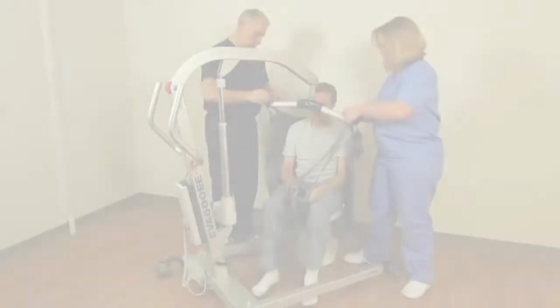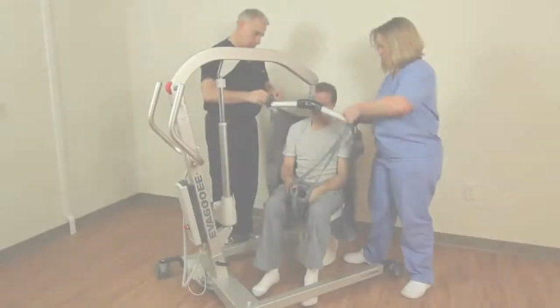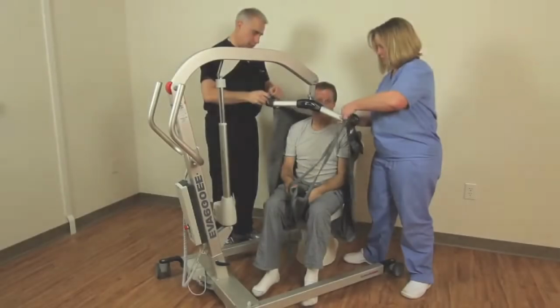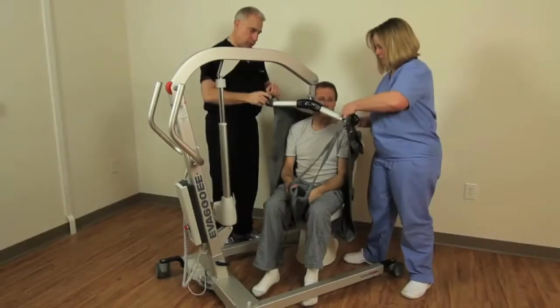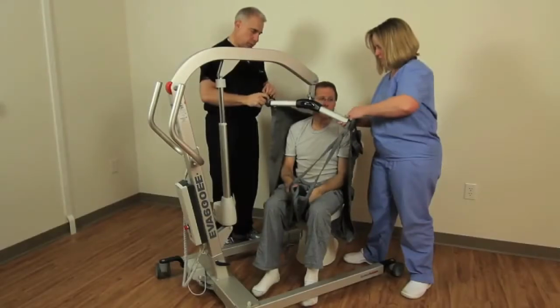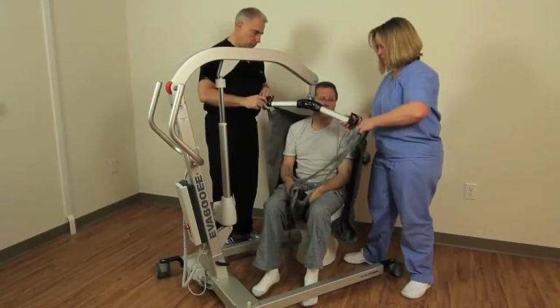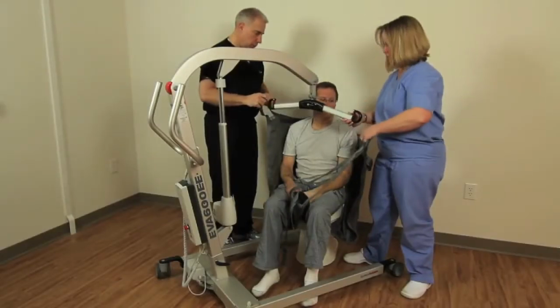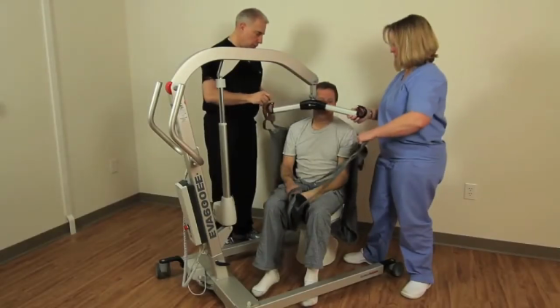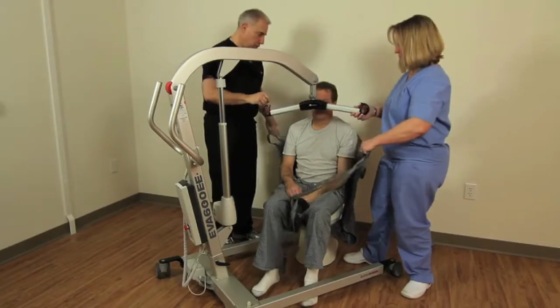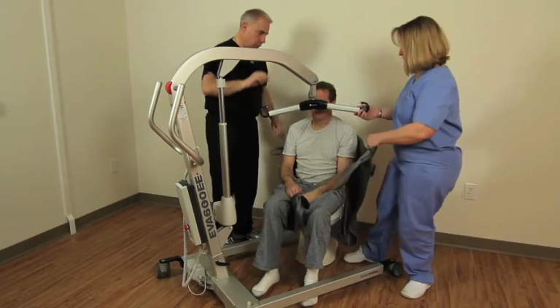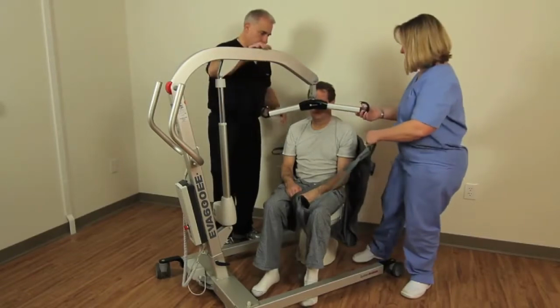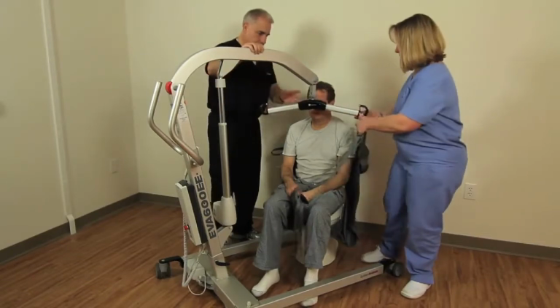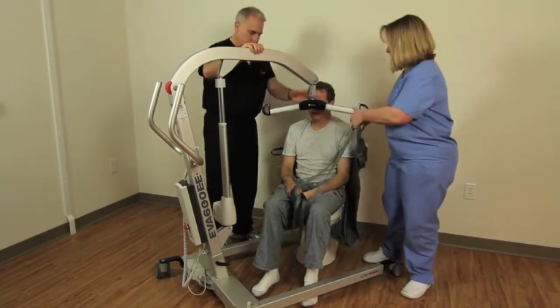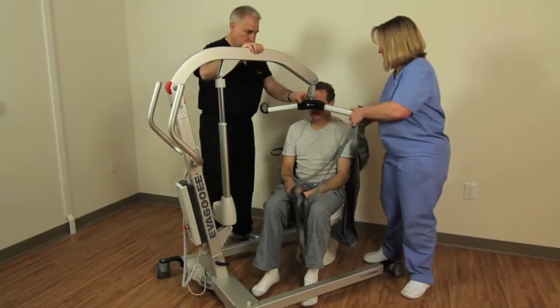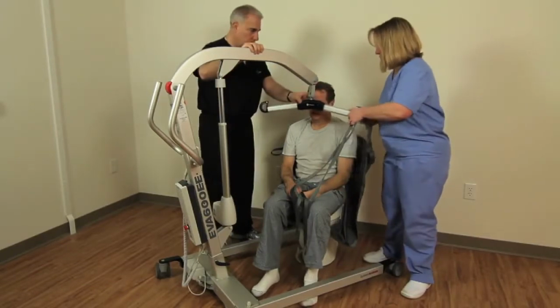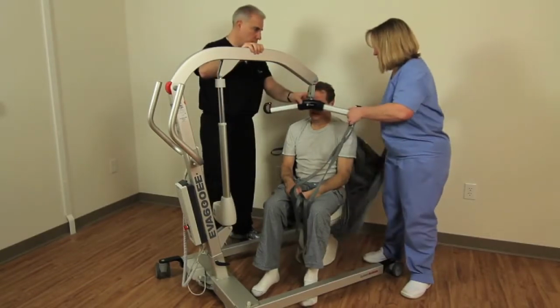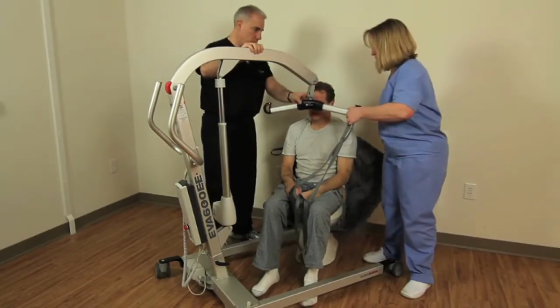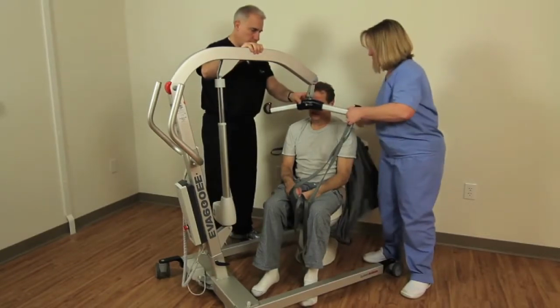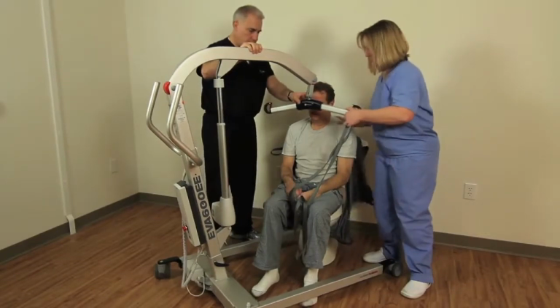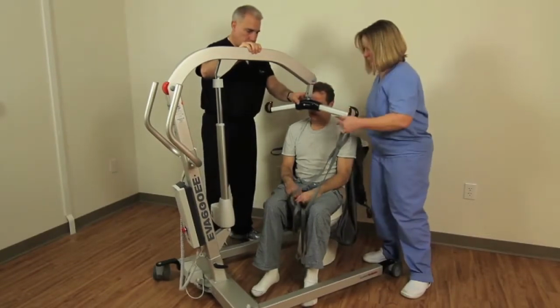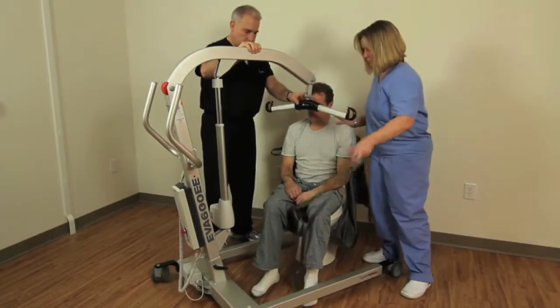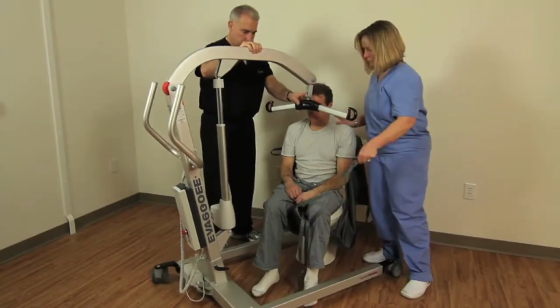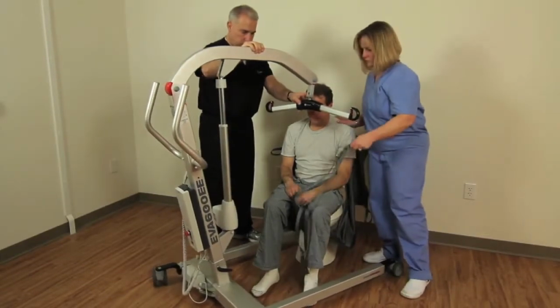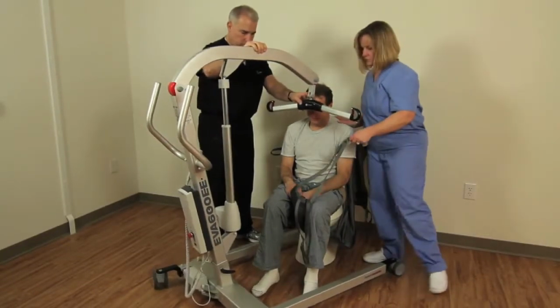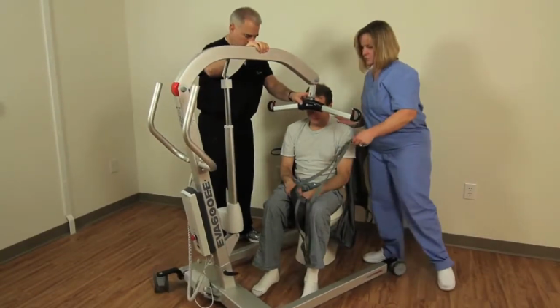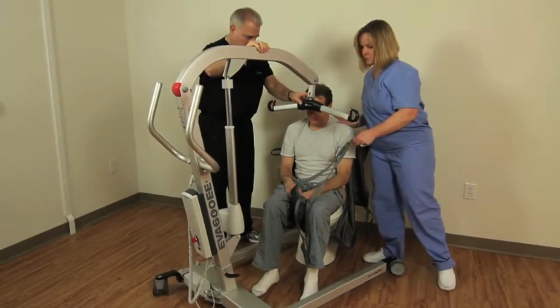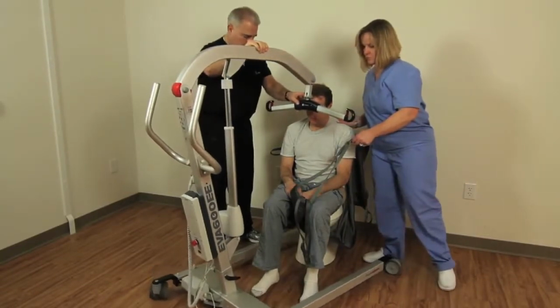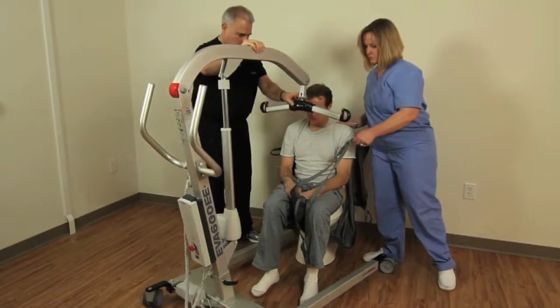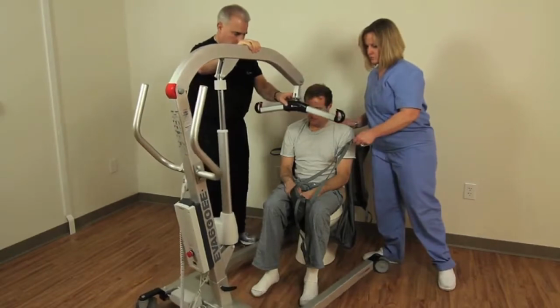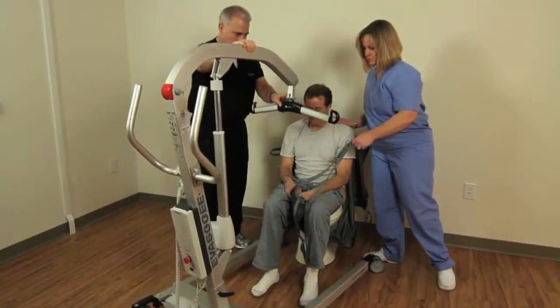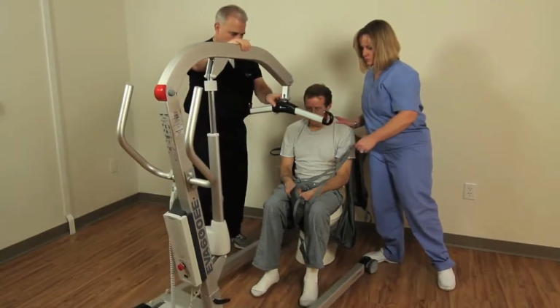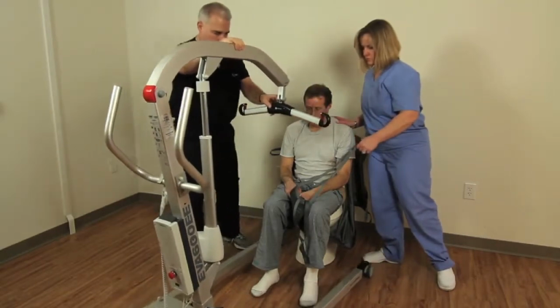Once the patient is lowered onto the toilet or commode, remove the sling loops individually from the sling bar. When all loops are free from the sling bar, move the lift out of the way.